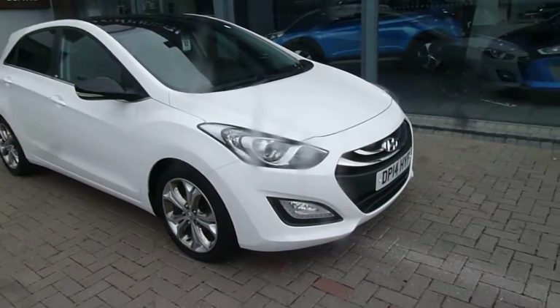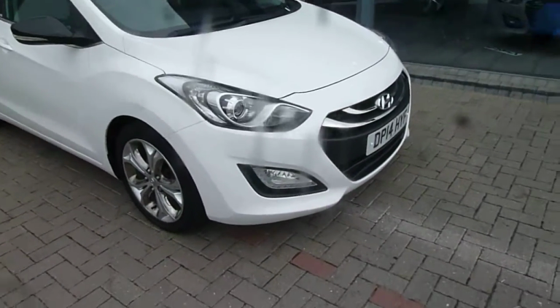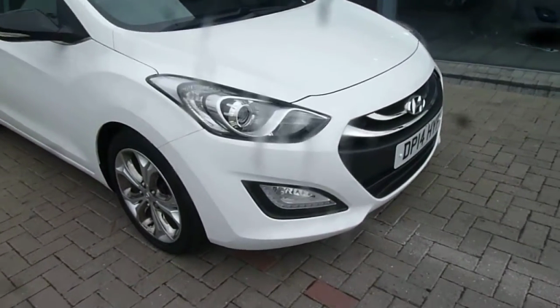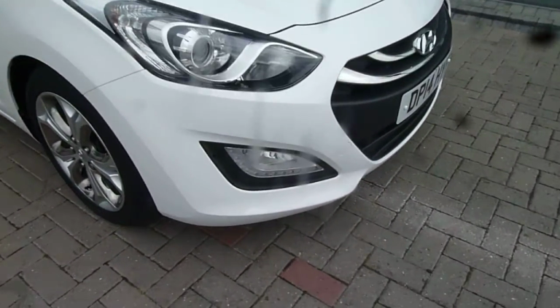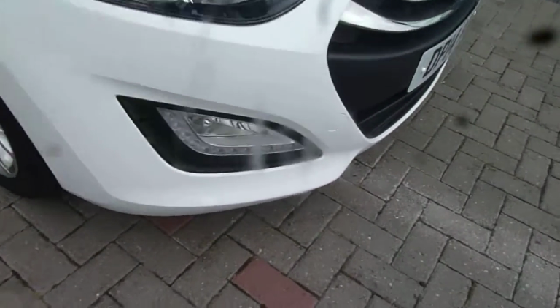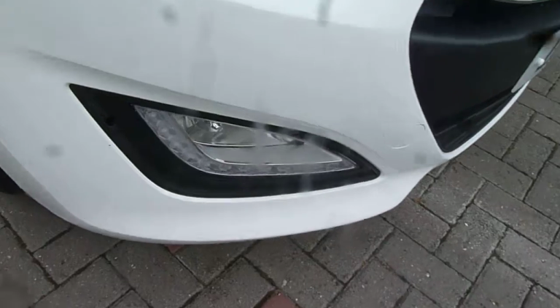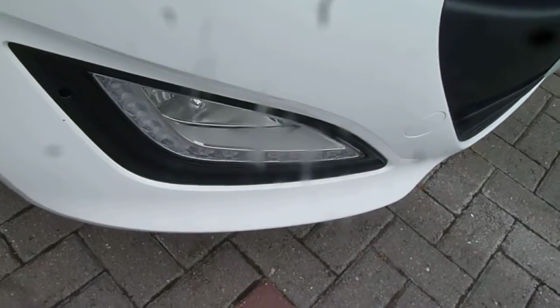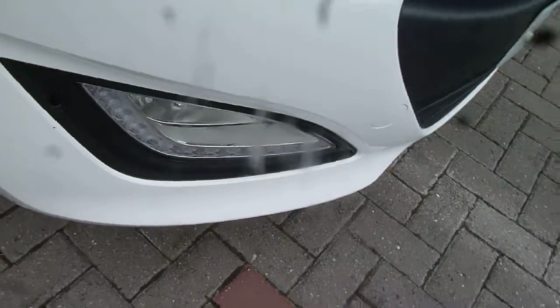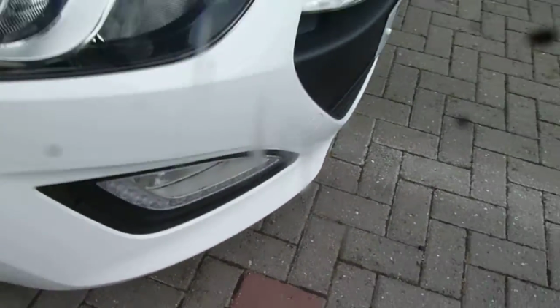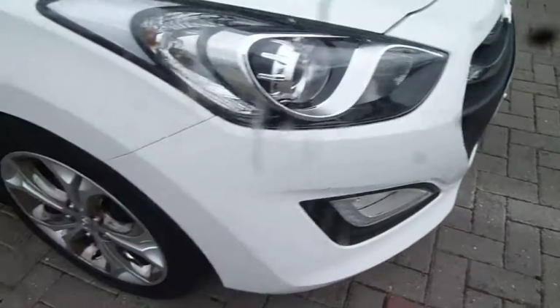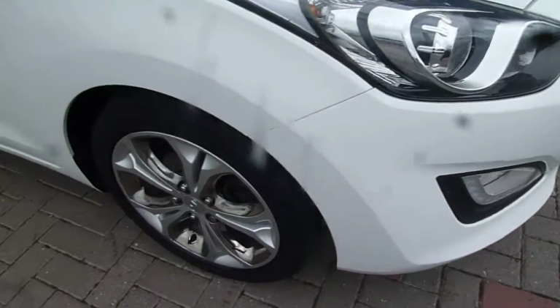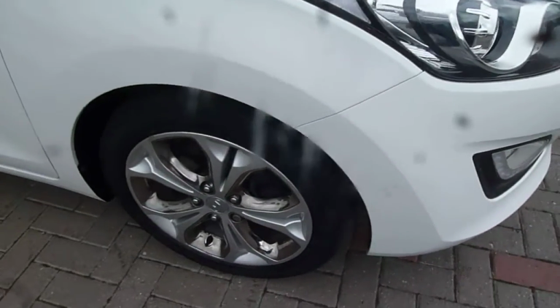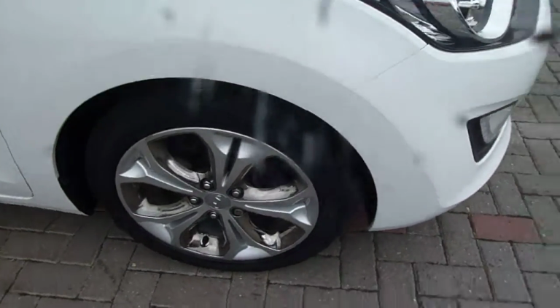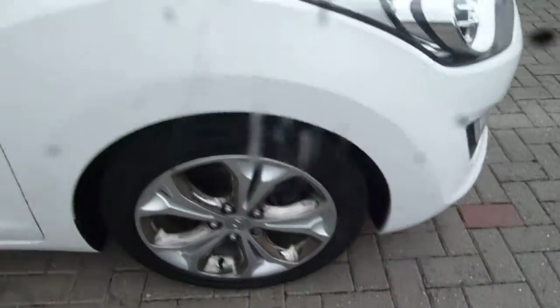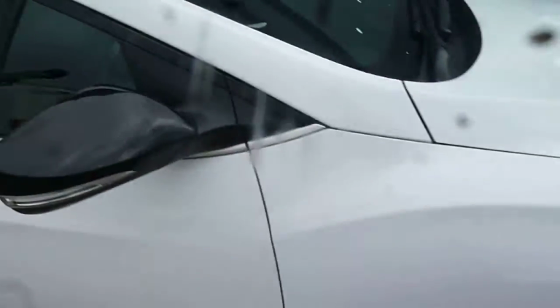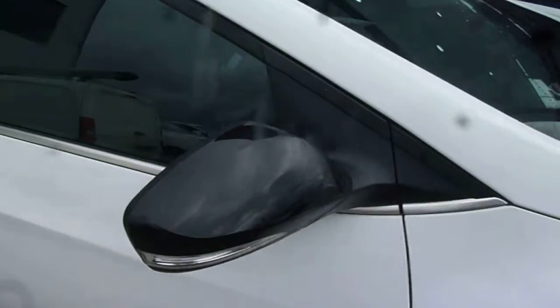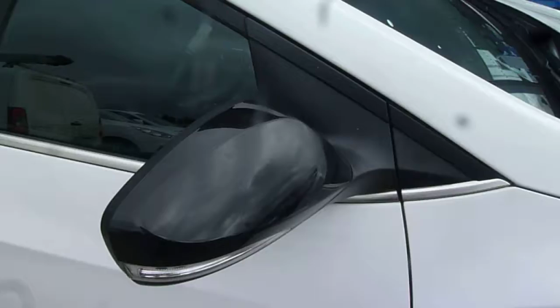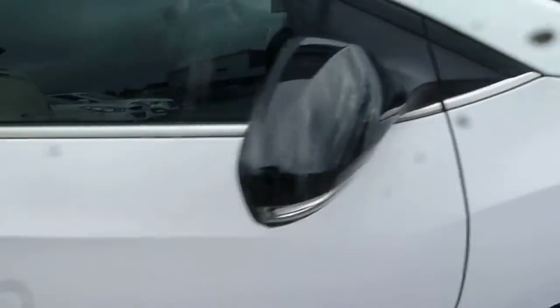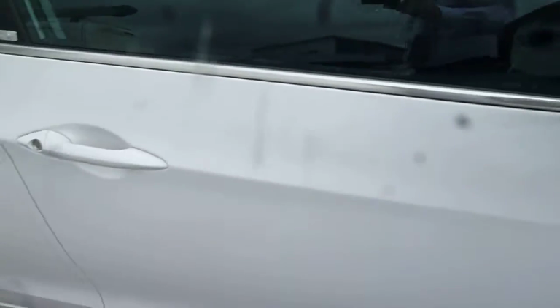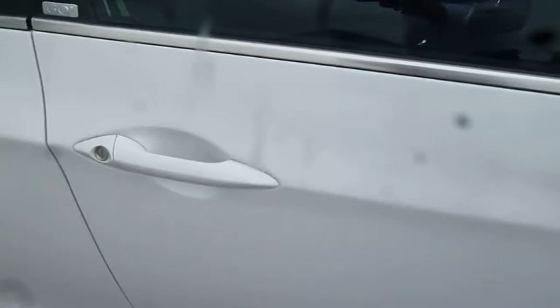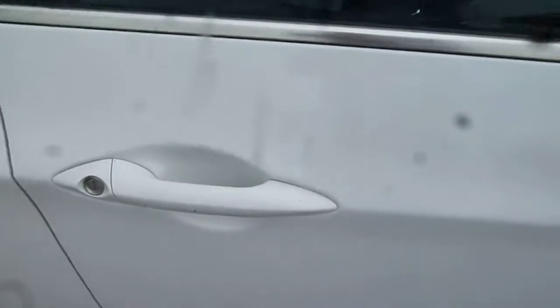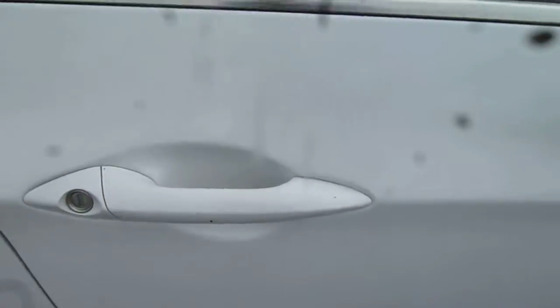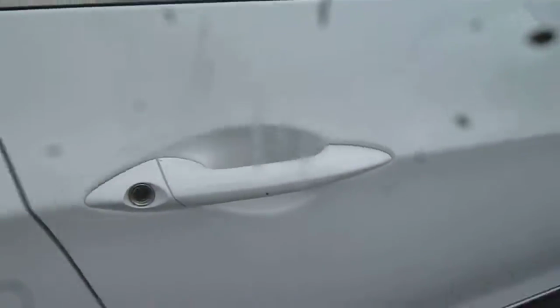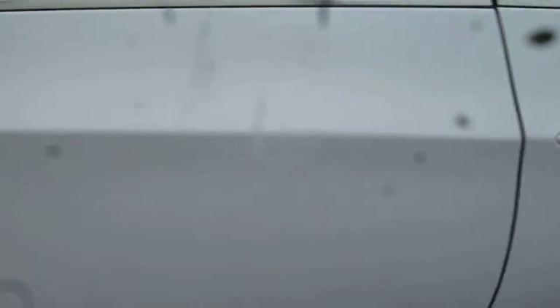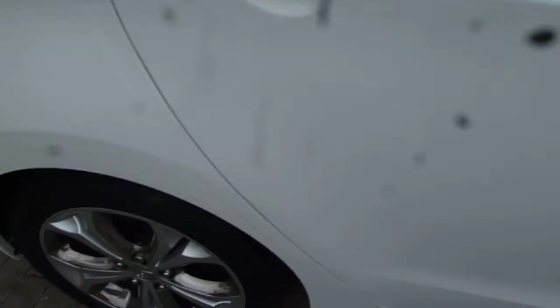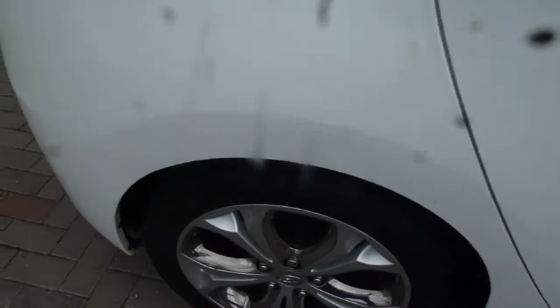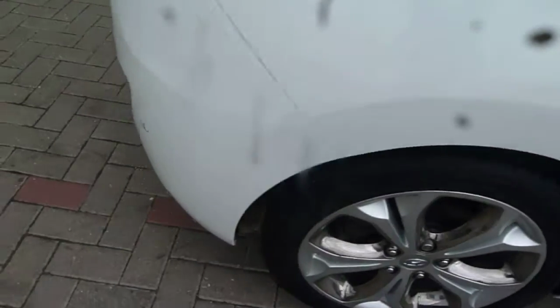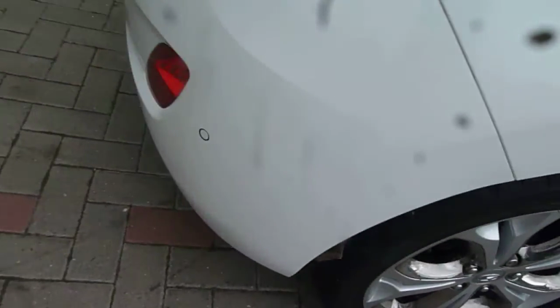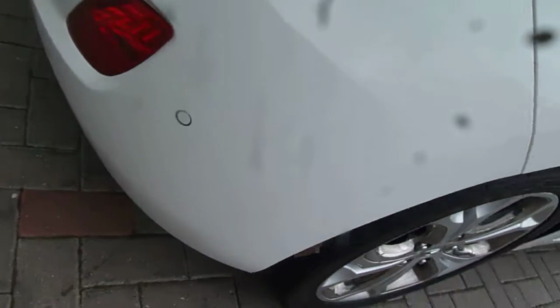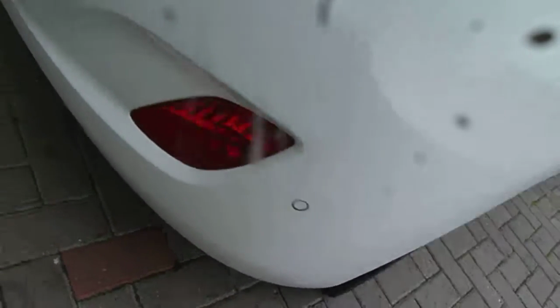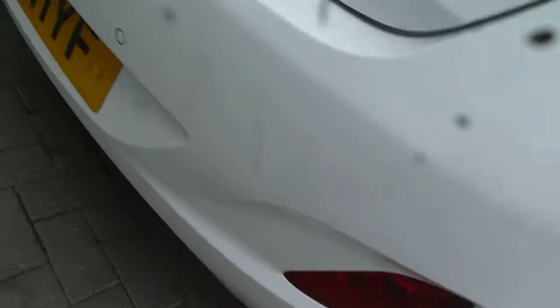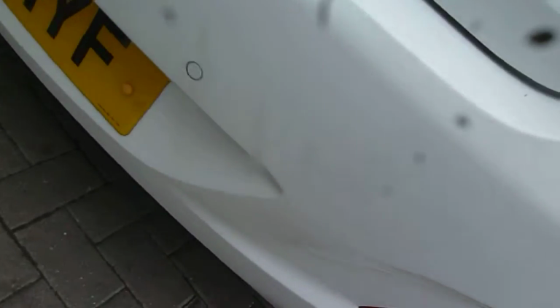It comes fairly well equipped. We've got your LED daytime running lights at the front there, alloy wheels, the black coloured door mirrors, and parking sensors fitted as standard.